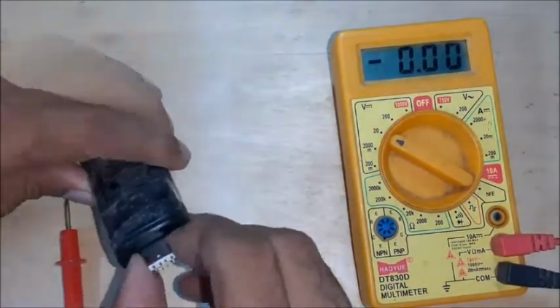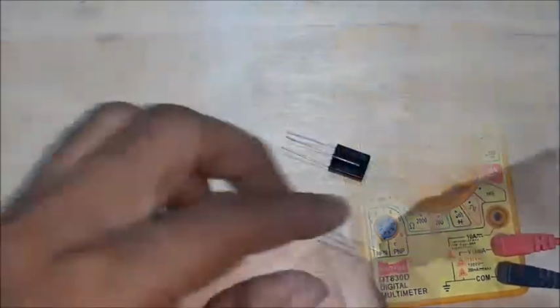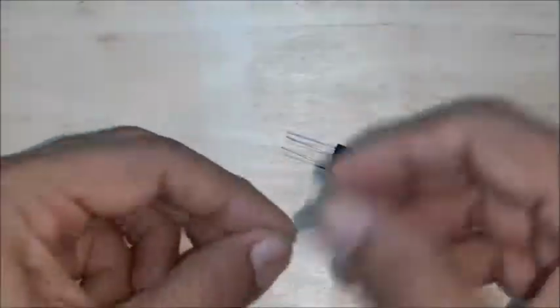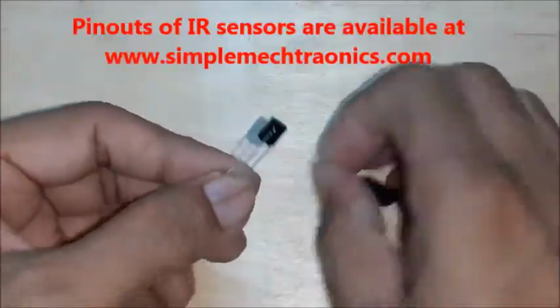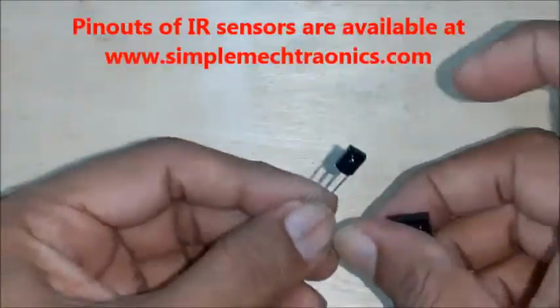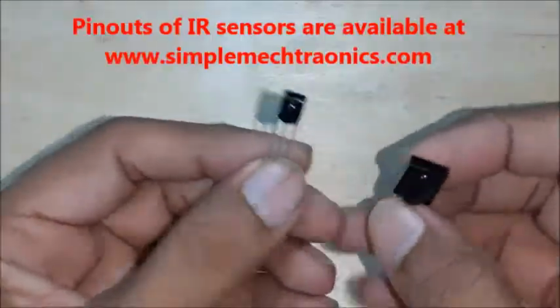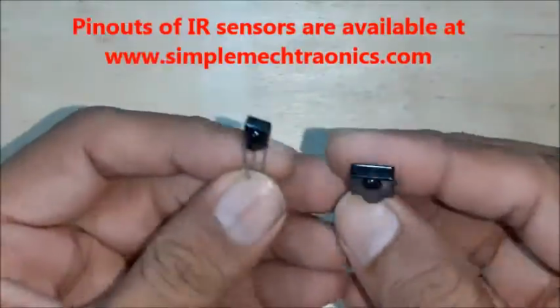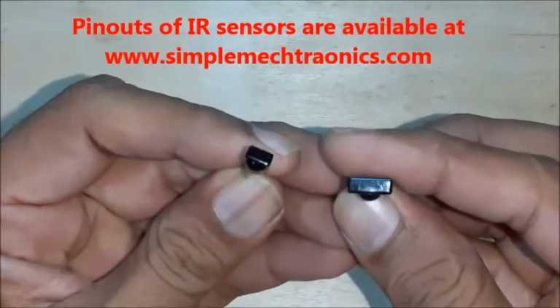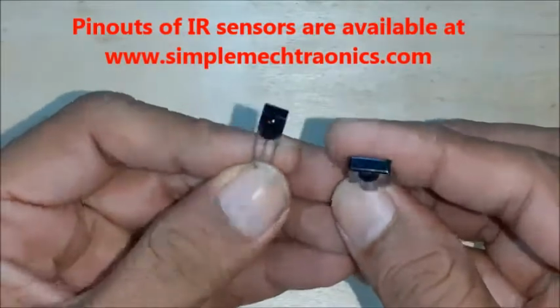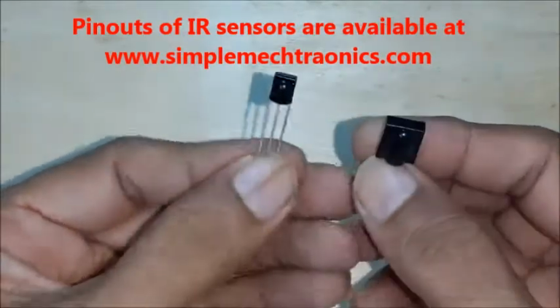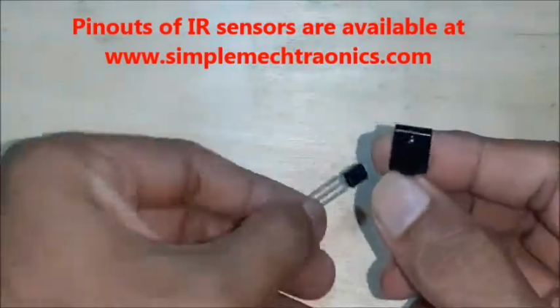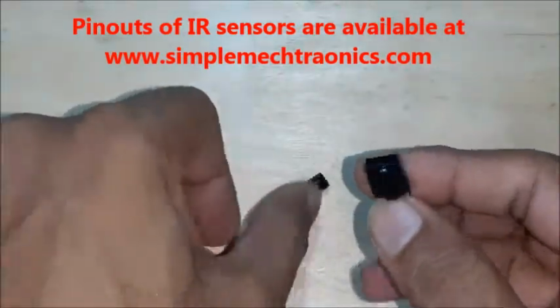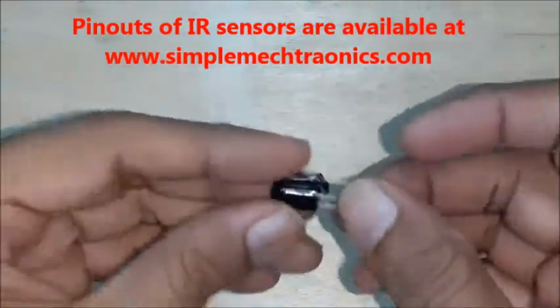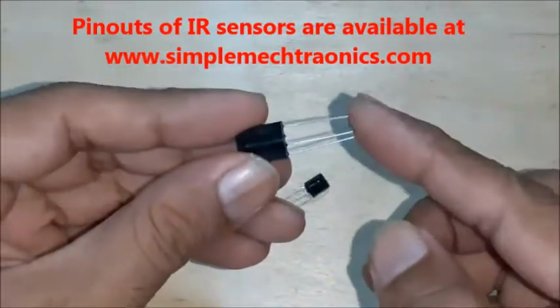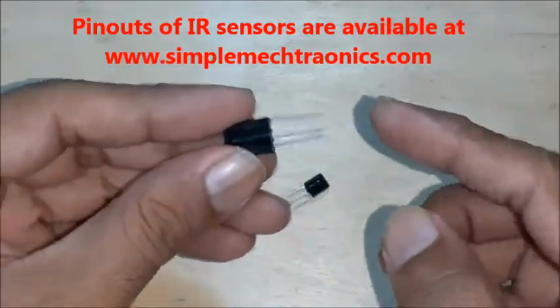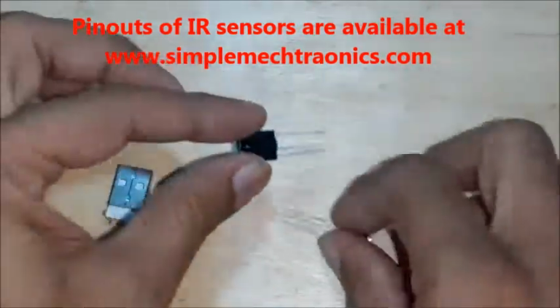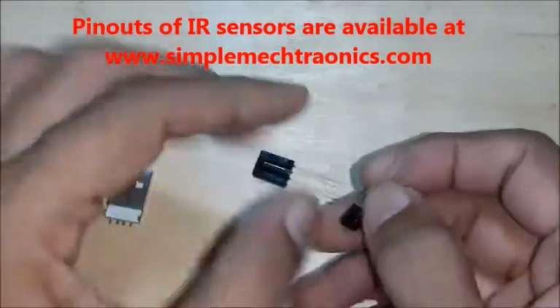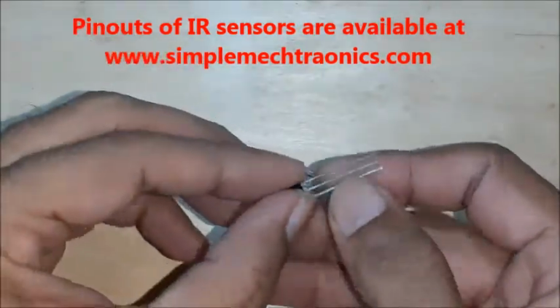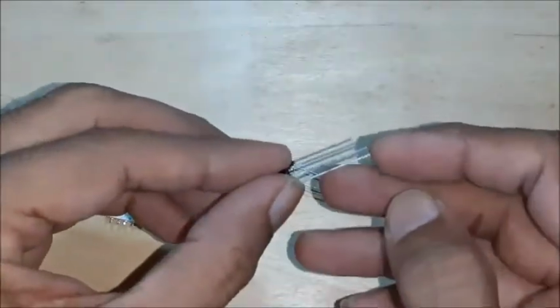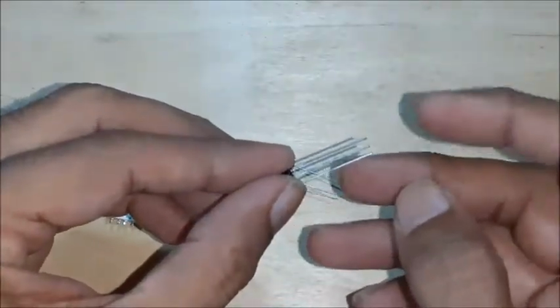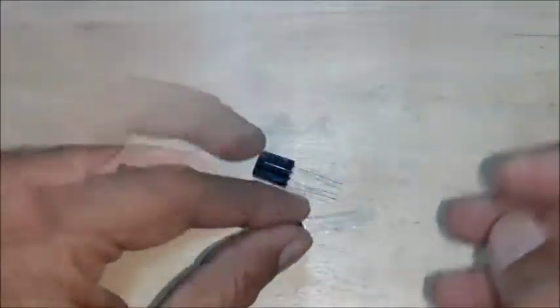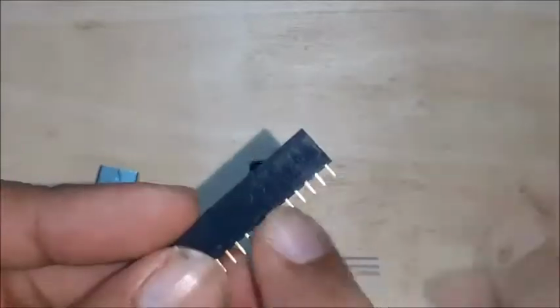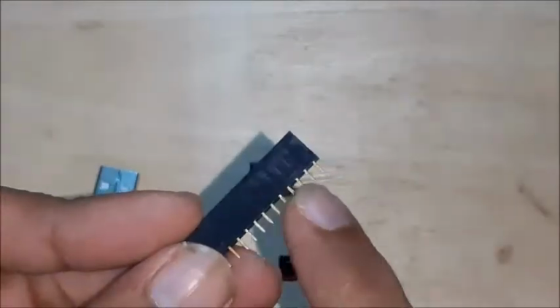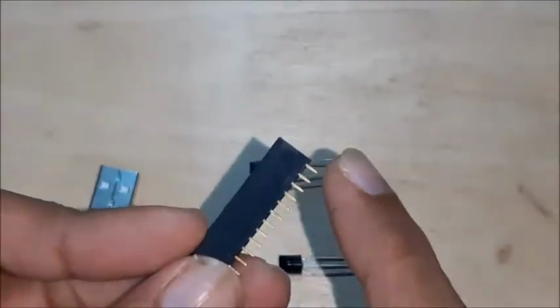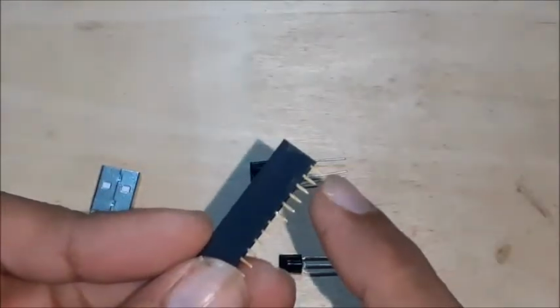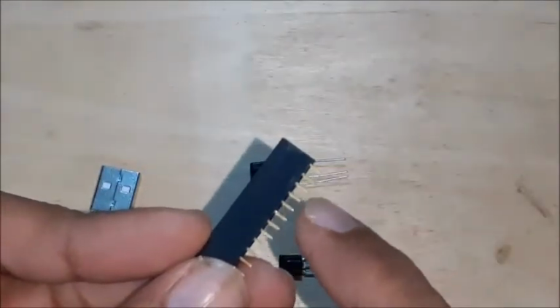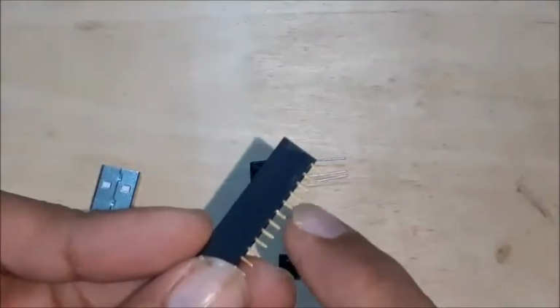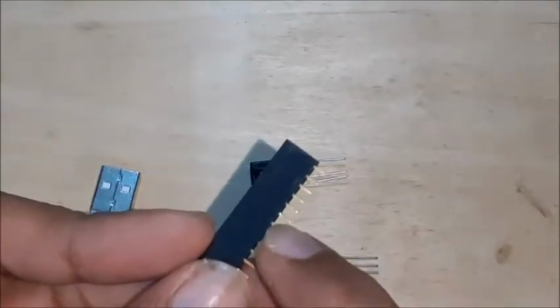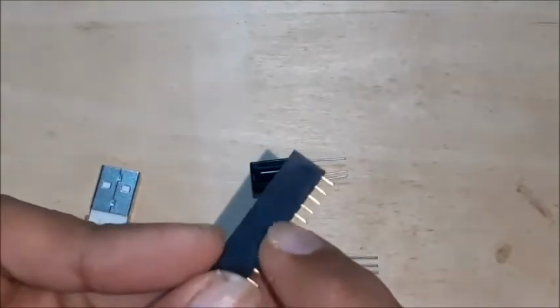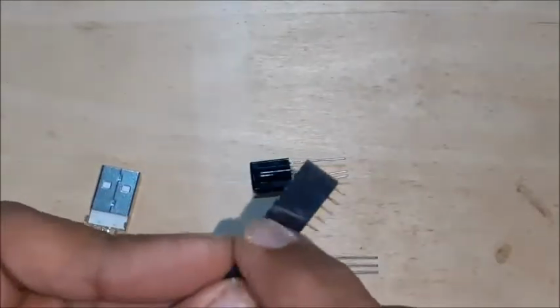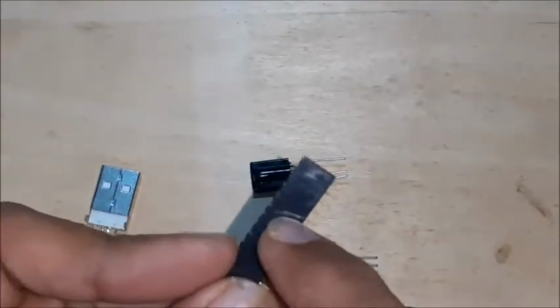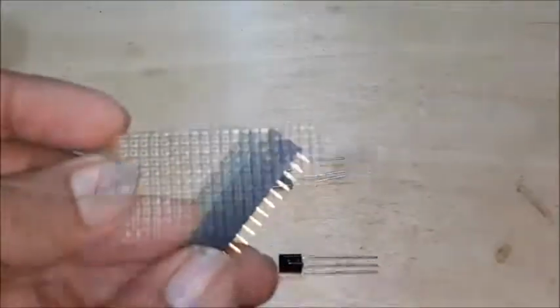38 kHz IR sensors are available in two sizes with various types of pinouts — two types are tested here. A berg strip with holes is cut to the required length to hold any IR sensor for testing.